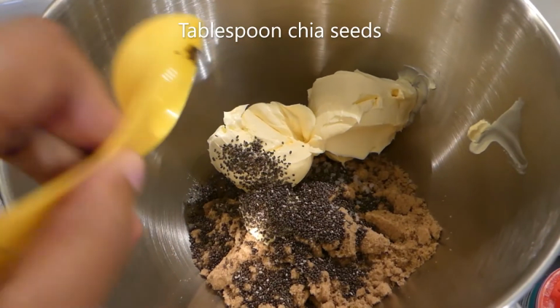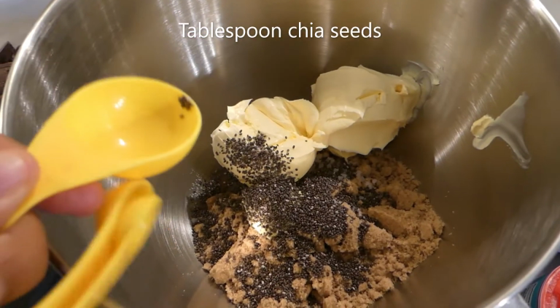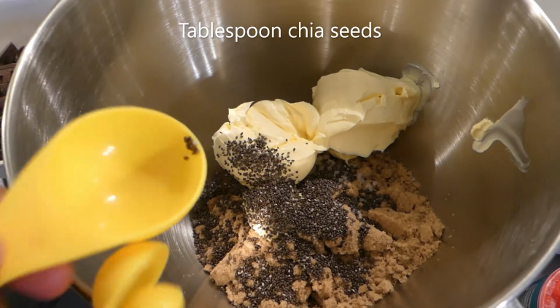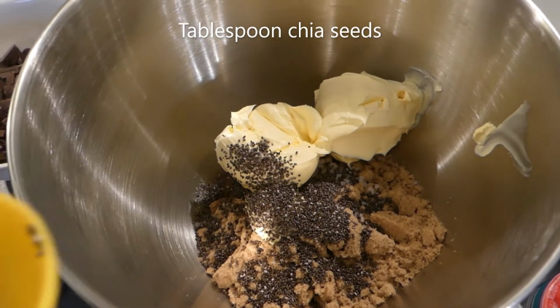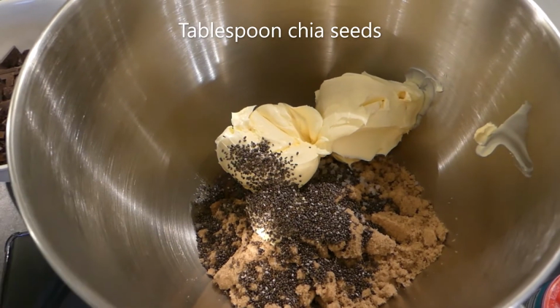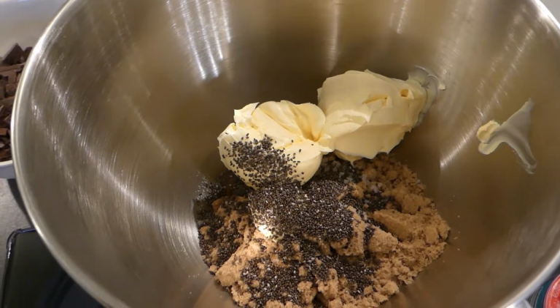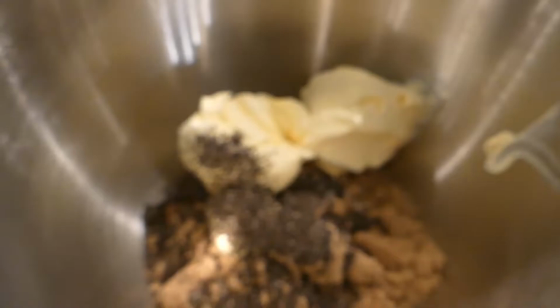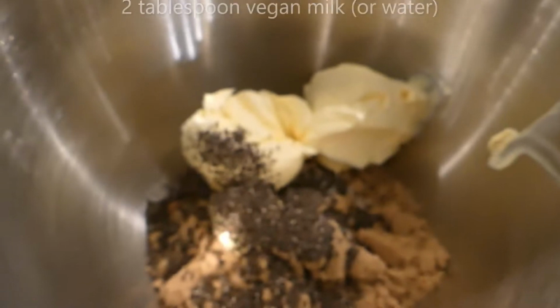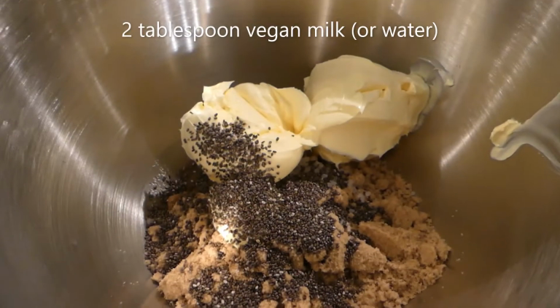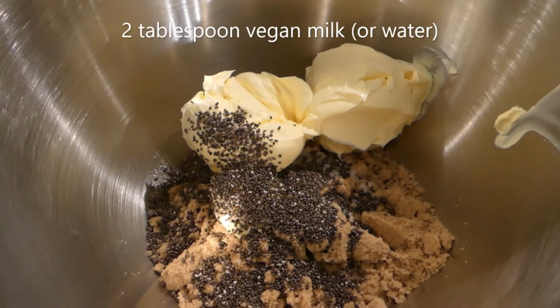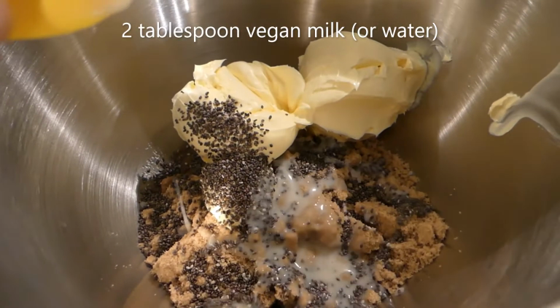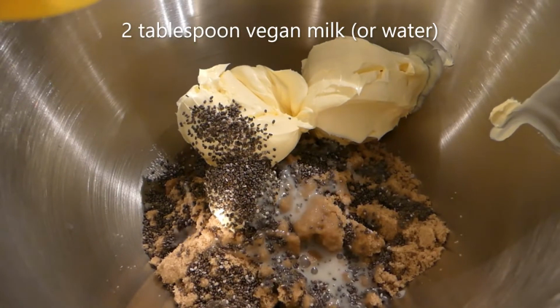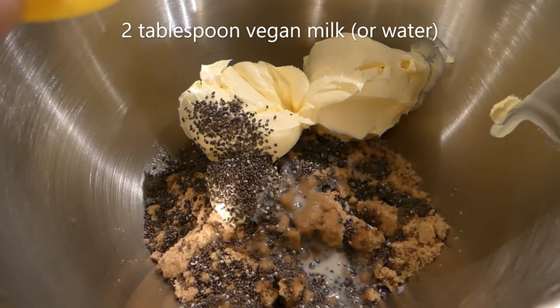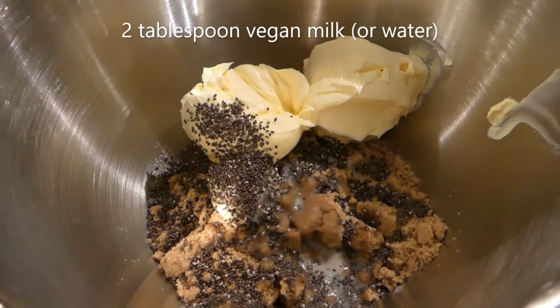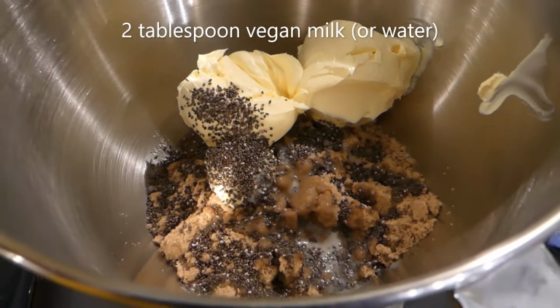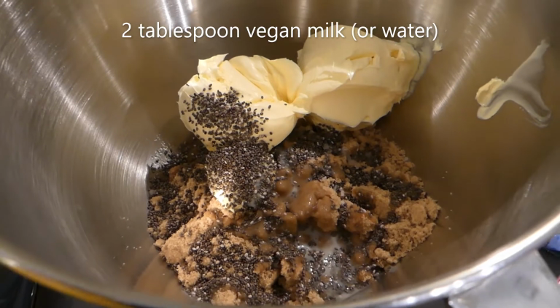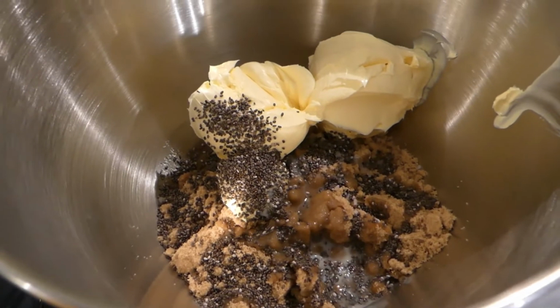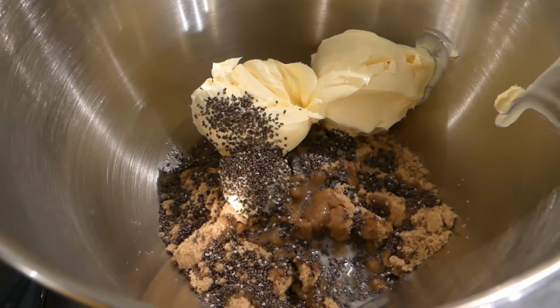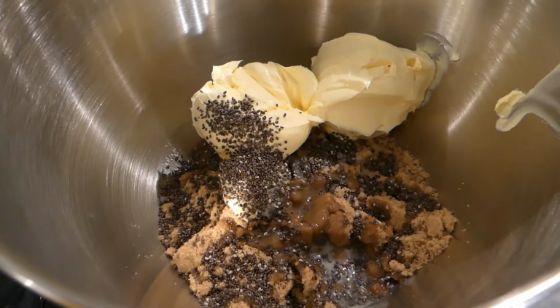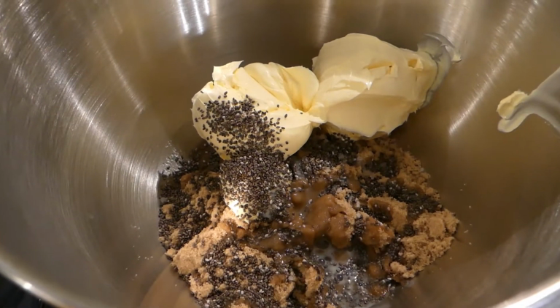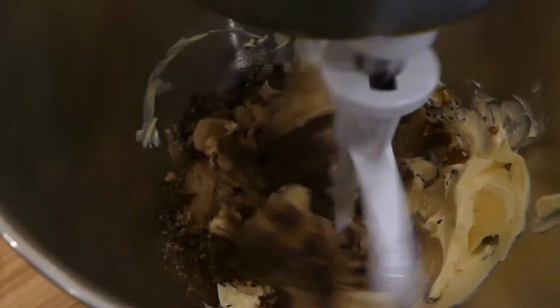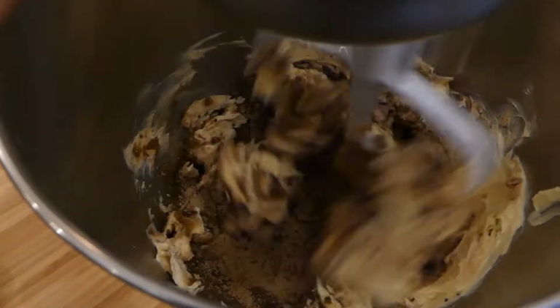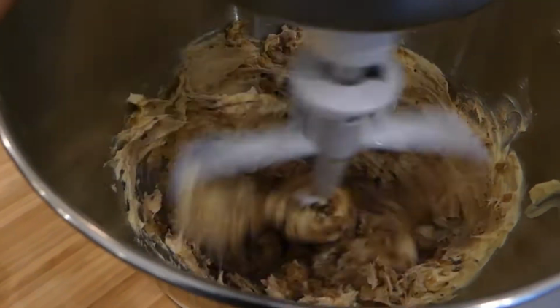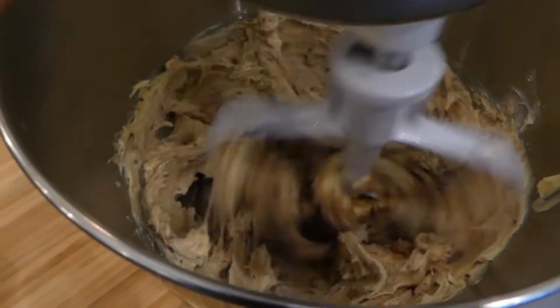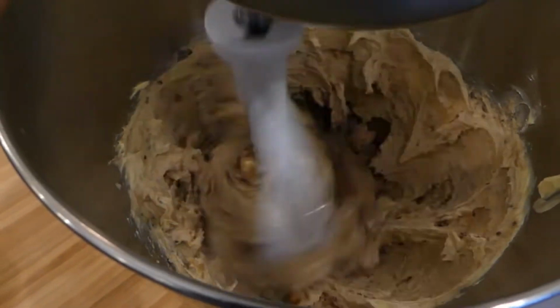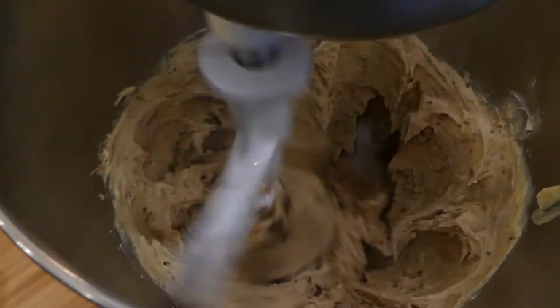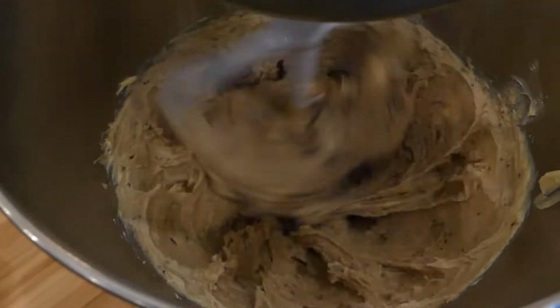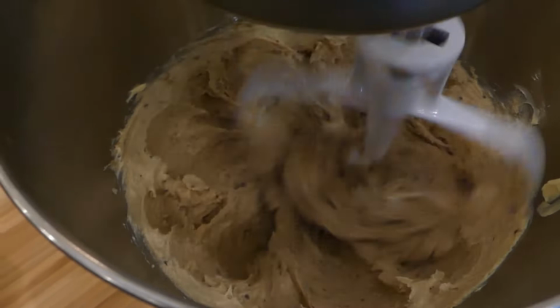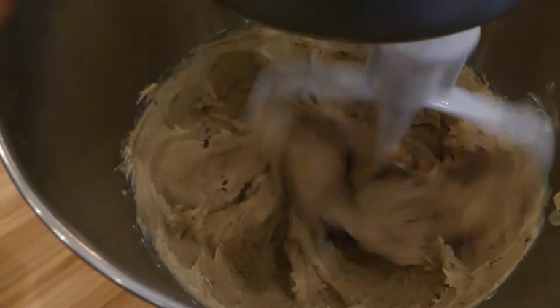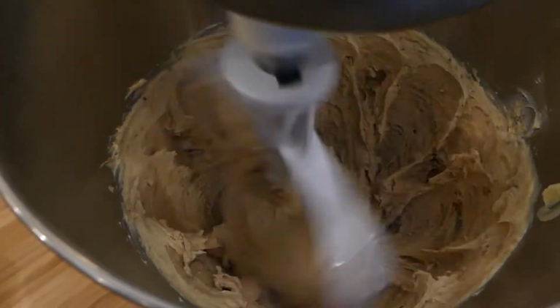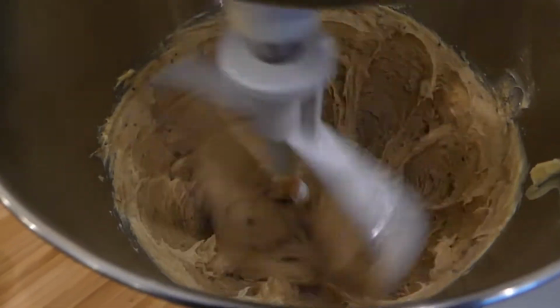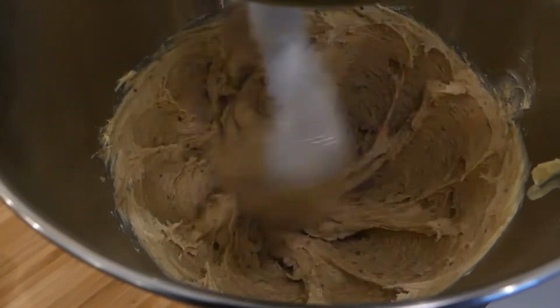of chia seeds, that's going to act as our egg replacement and add some omega 3. To activate that I've added 2 tablespoons of vegan milk, but you can just use water — it doesn't make a huge difference.